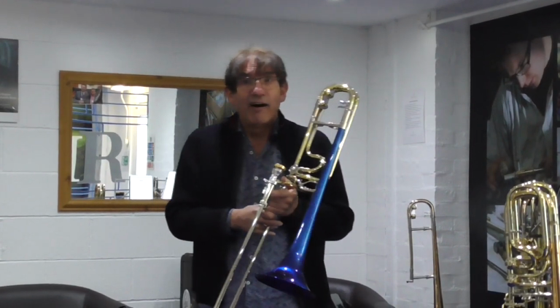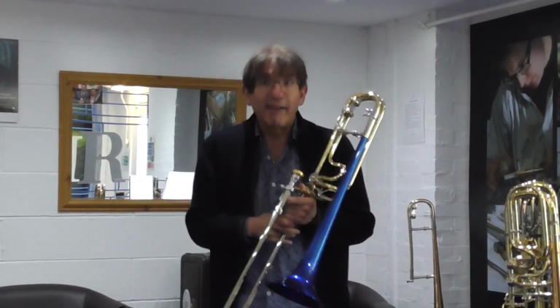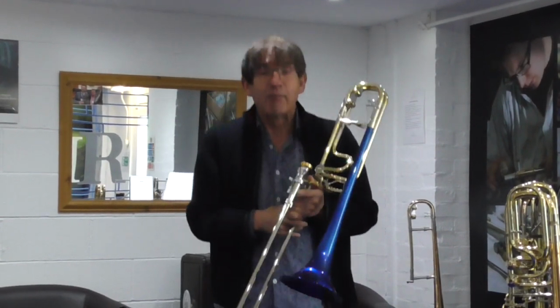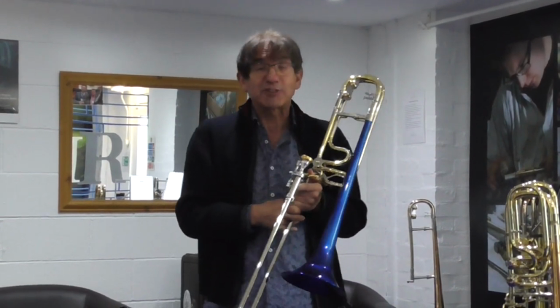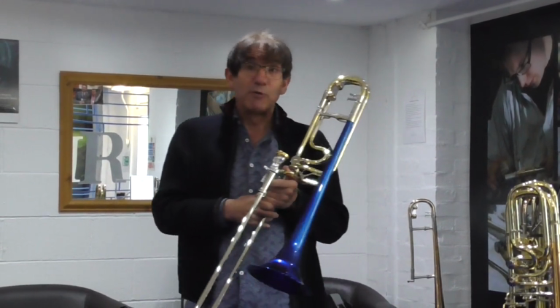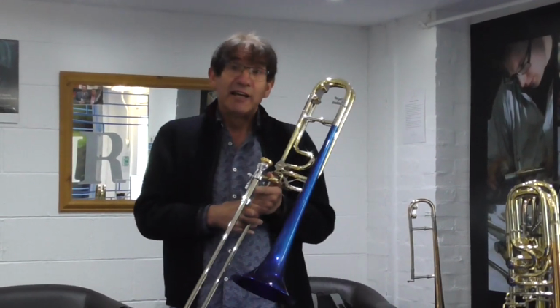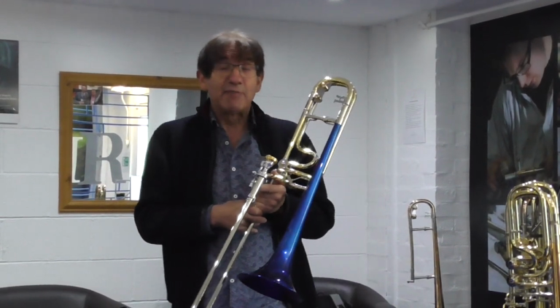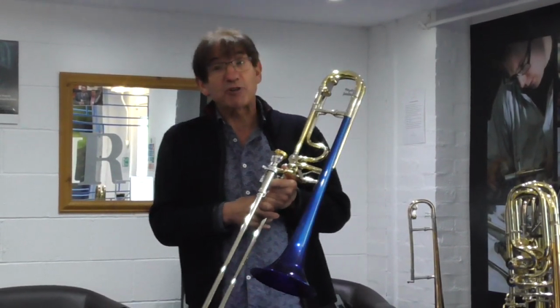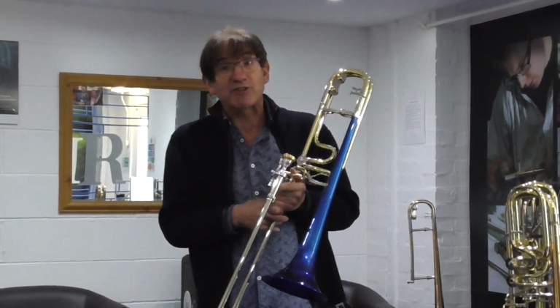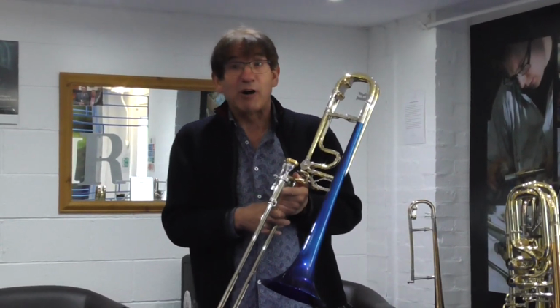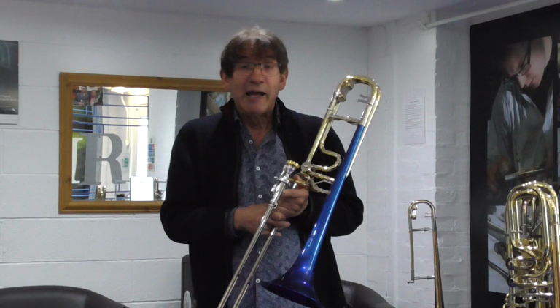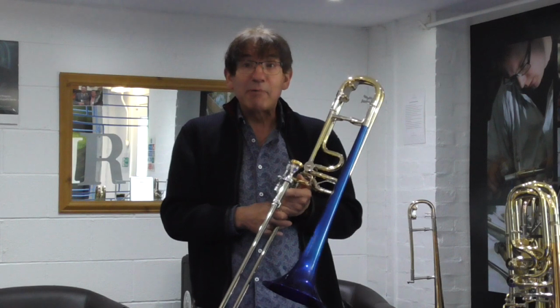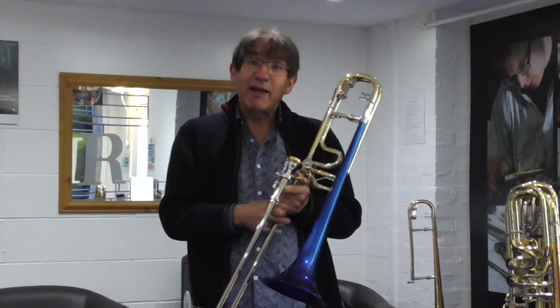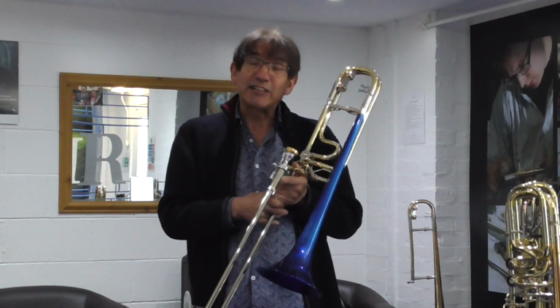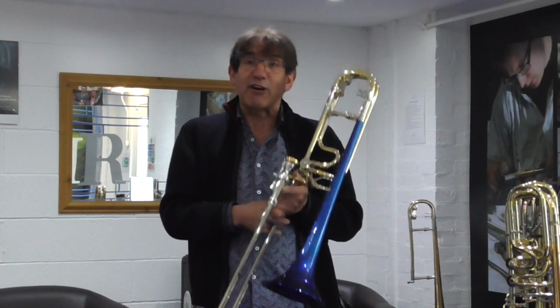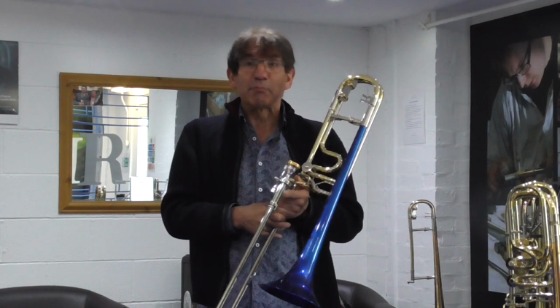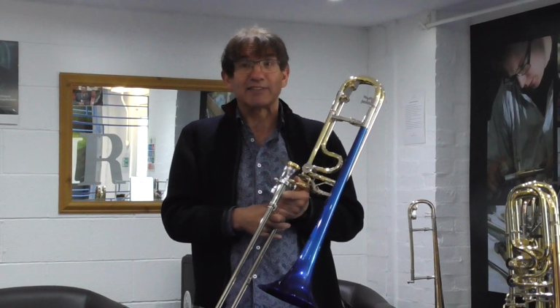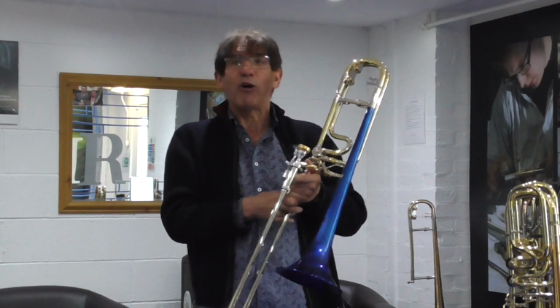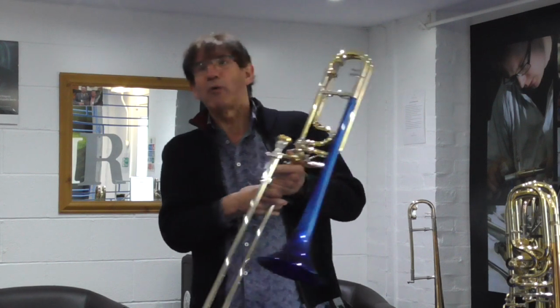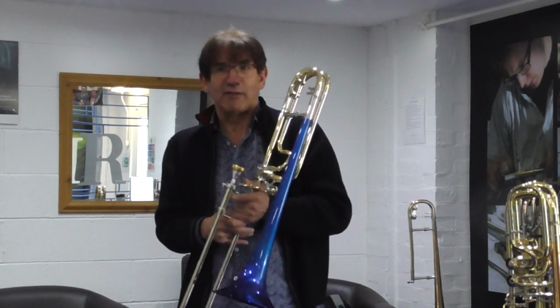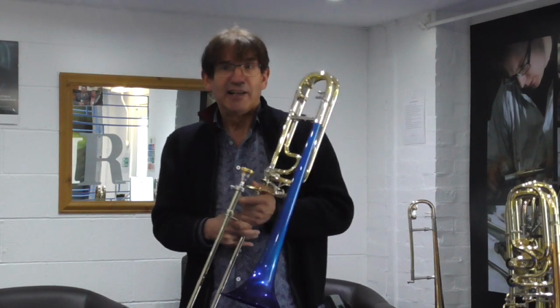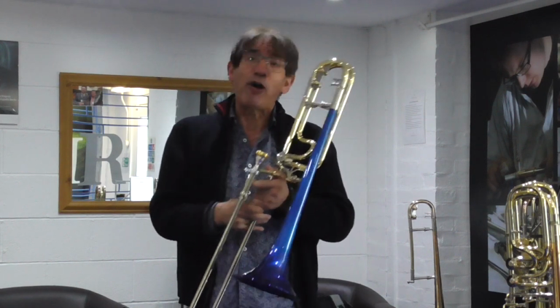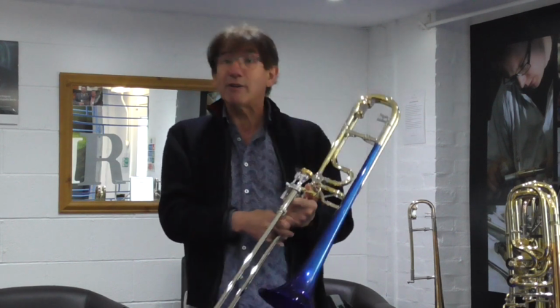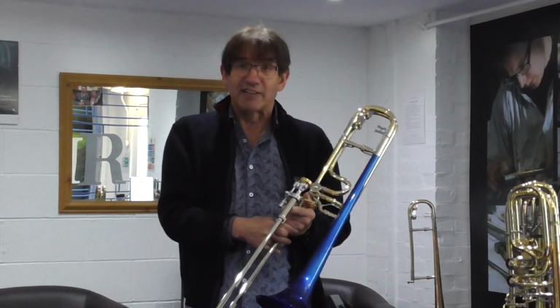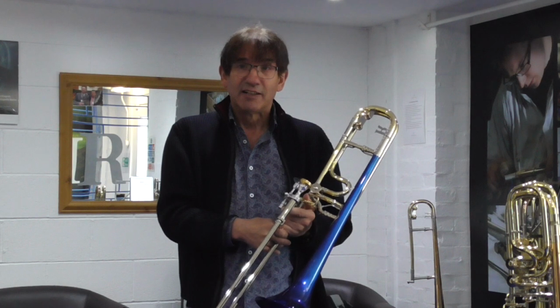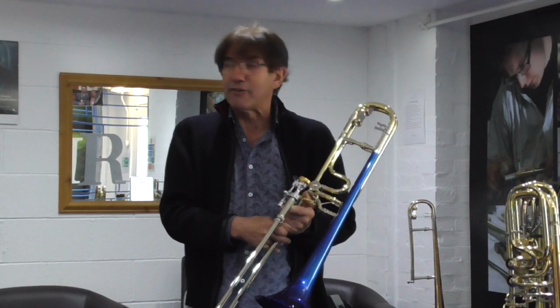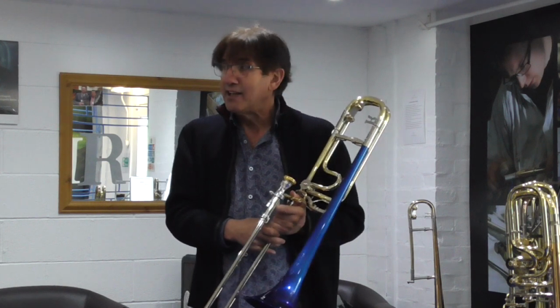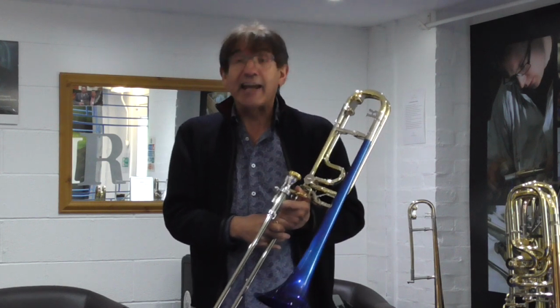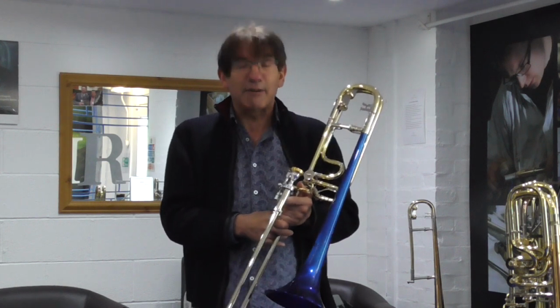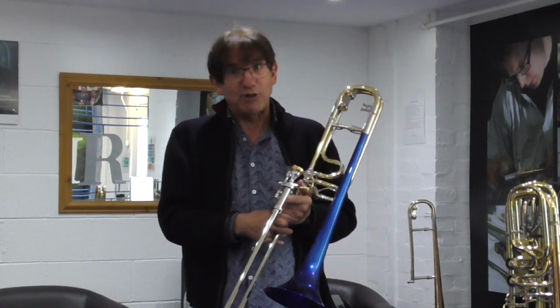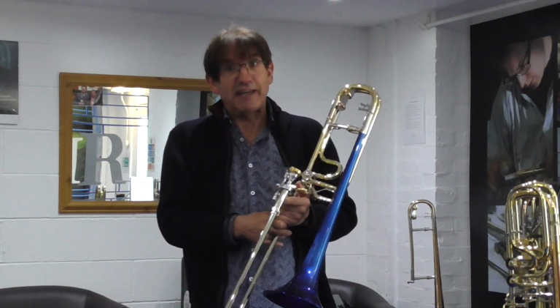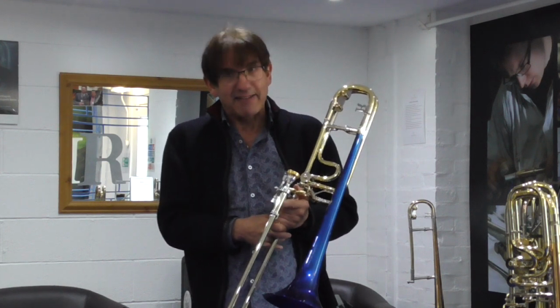Hi, I'm Marcus Reynolds of shotasbrass.com. I'm in my most exciting place in the whole world — in the whole universe, sorry, including Jupiter, yes.